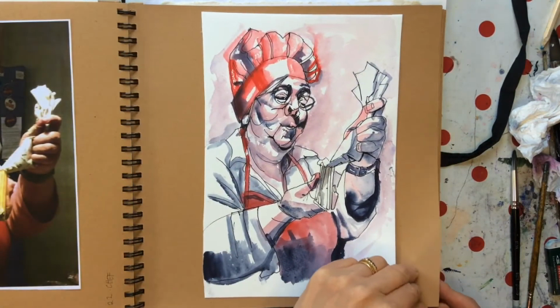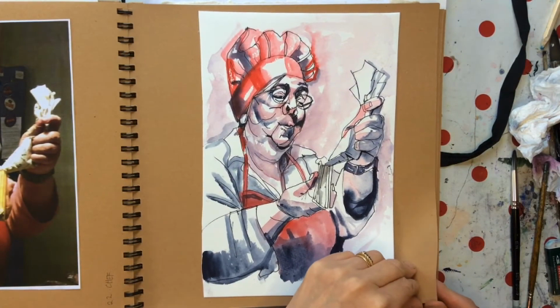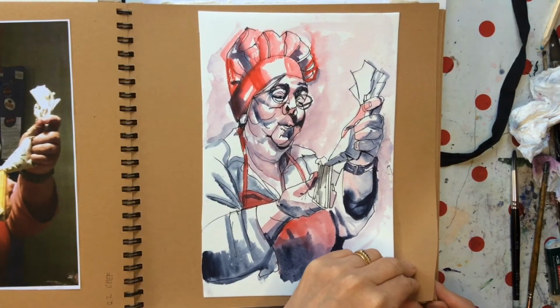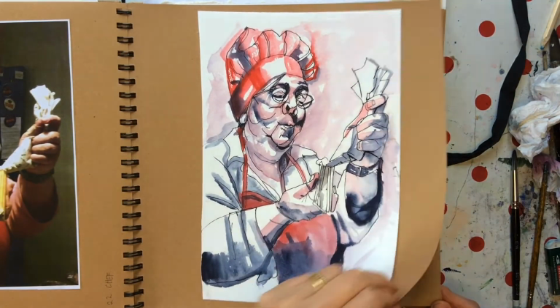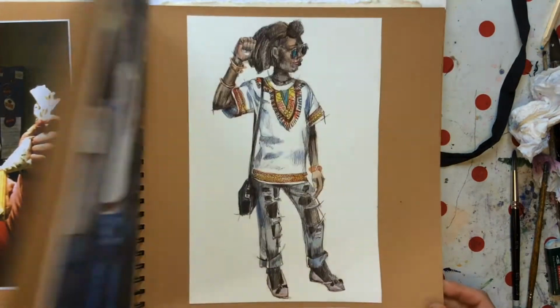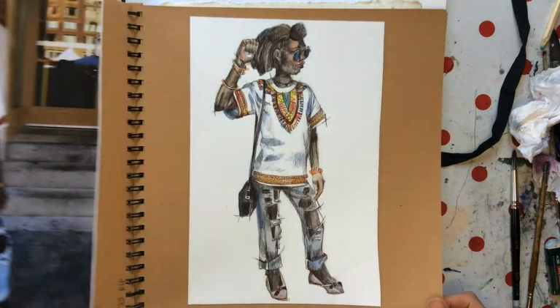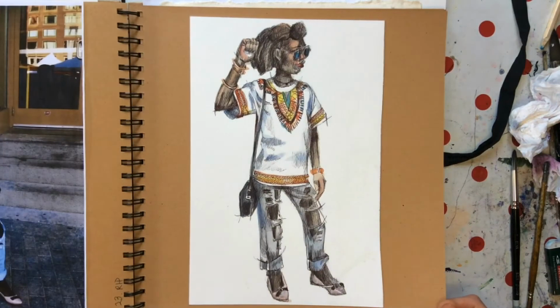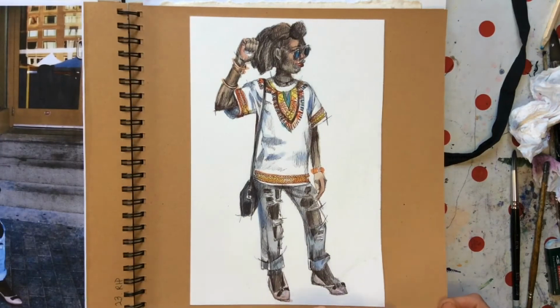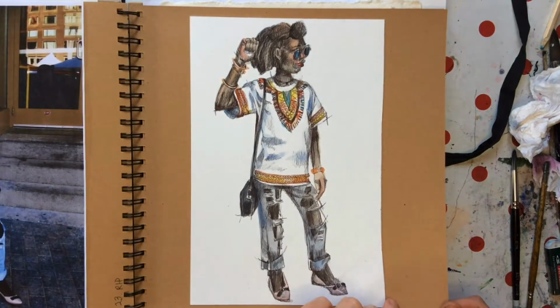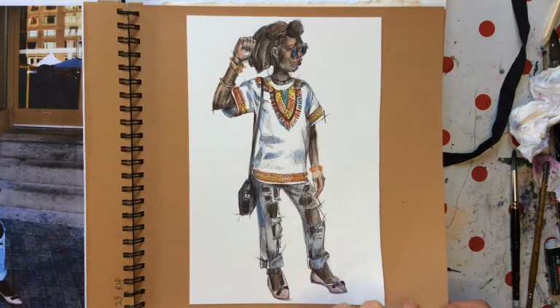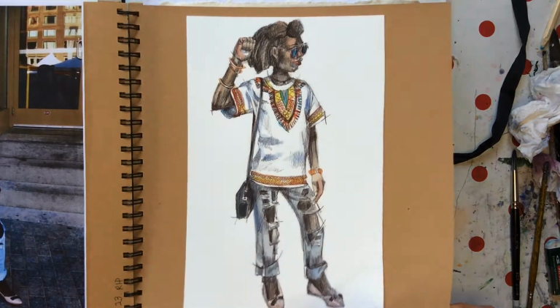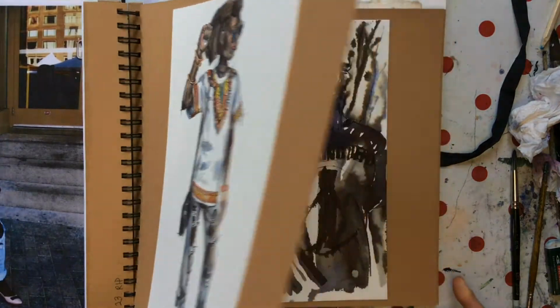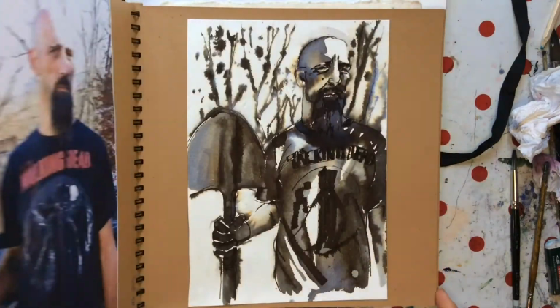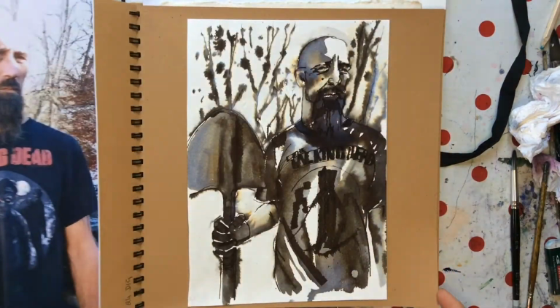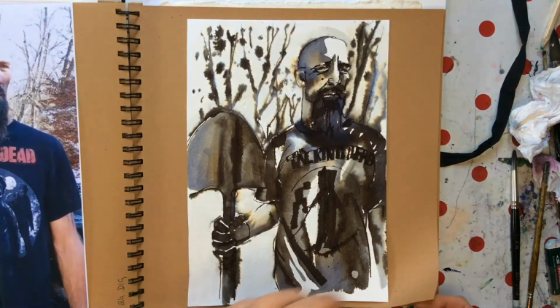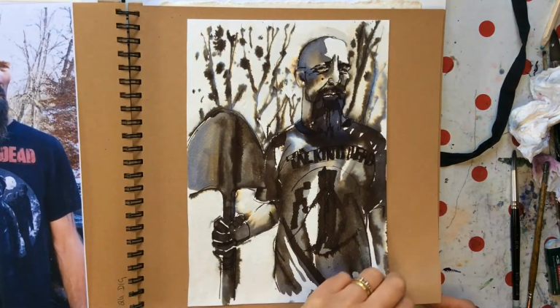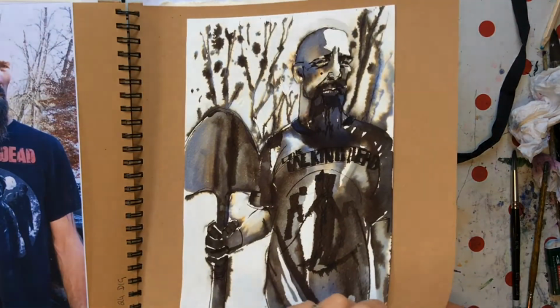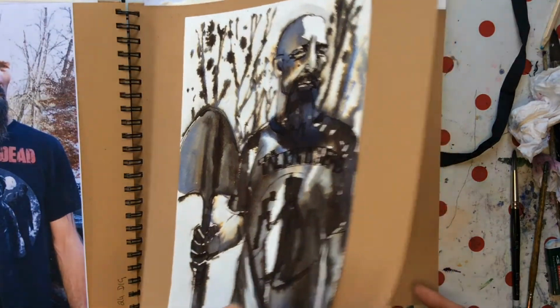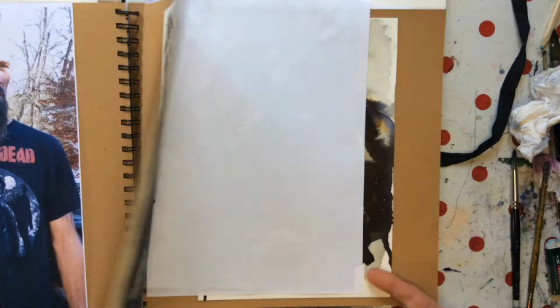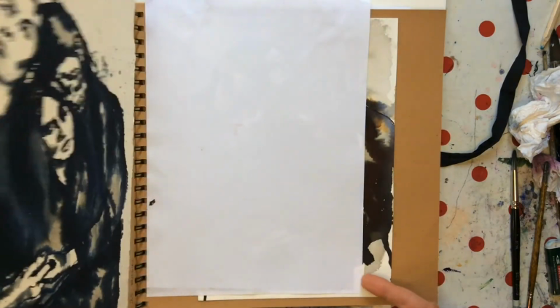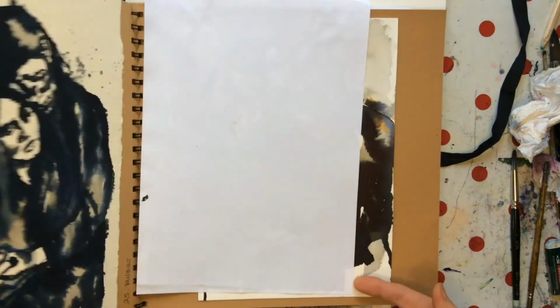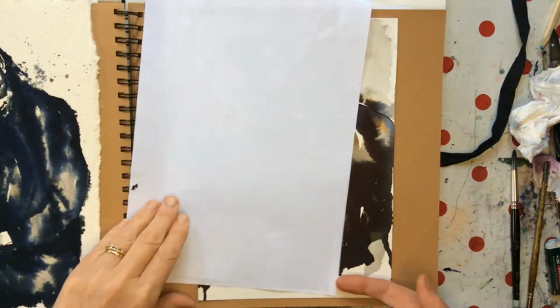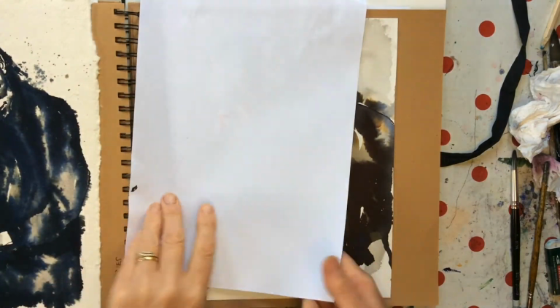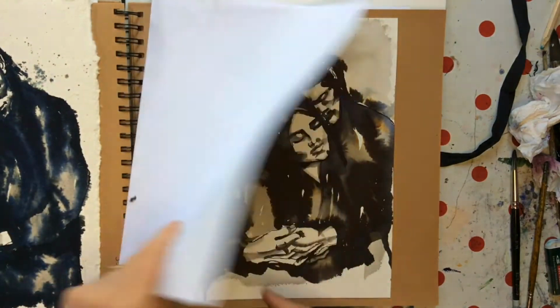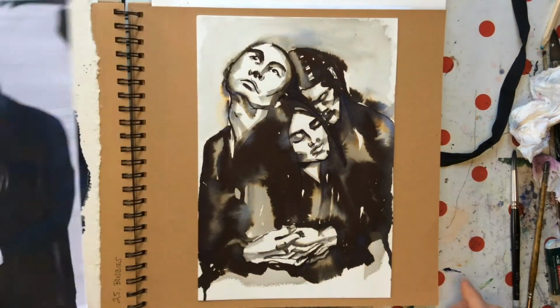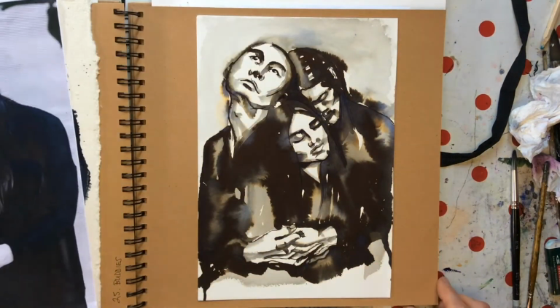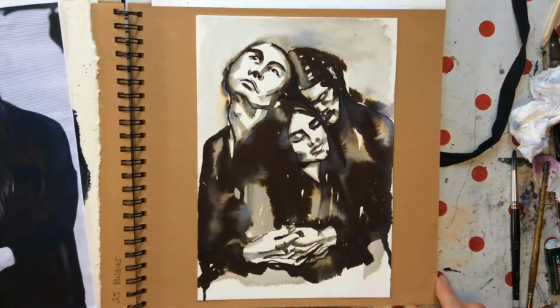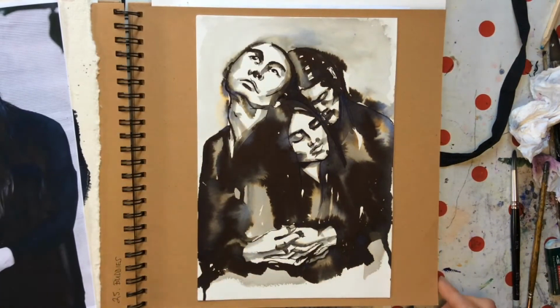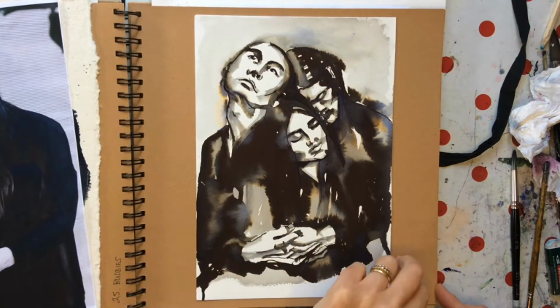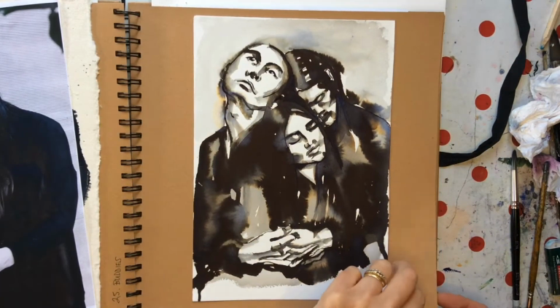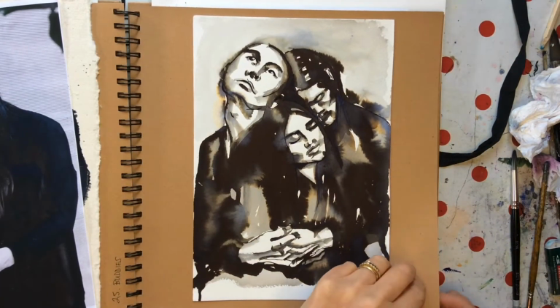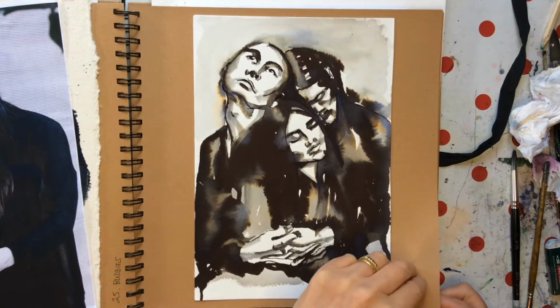Anyway, I hope you enjoy looking at these portraits and faces, and thank you if you've been on the journey with me because it's been a lot of fun.